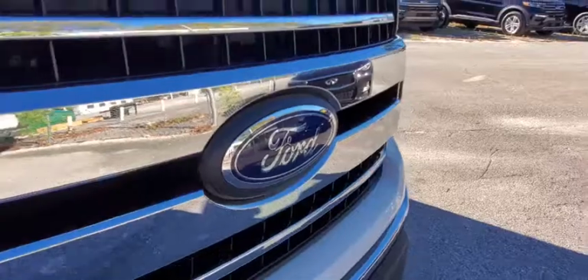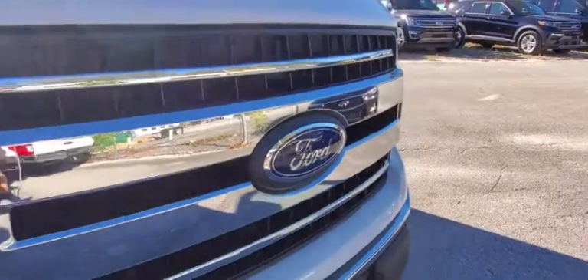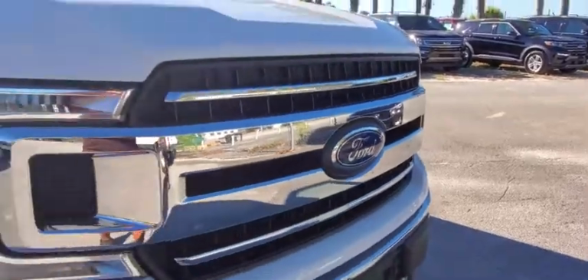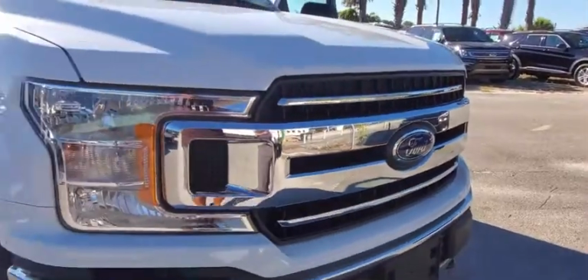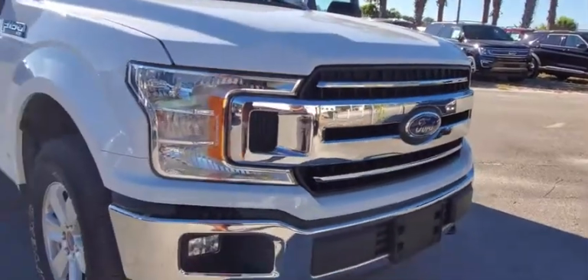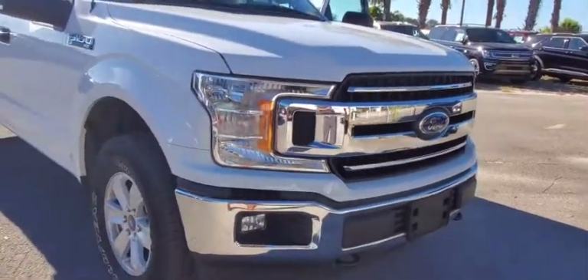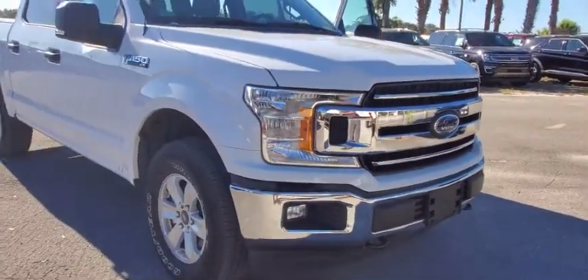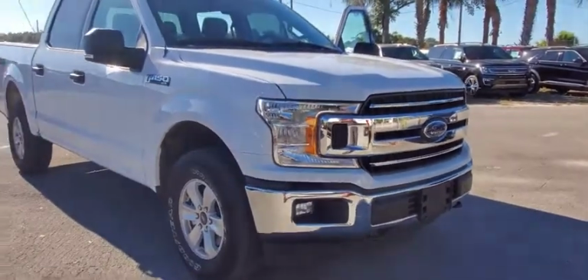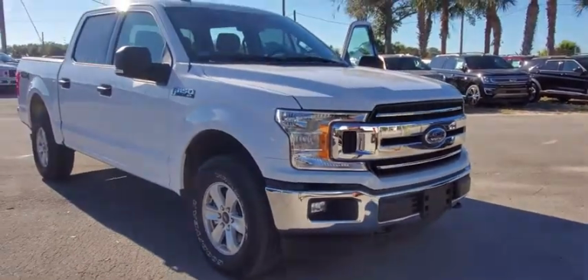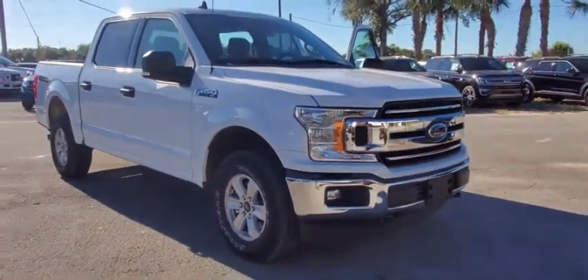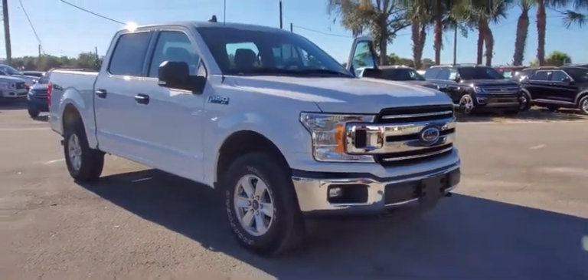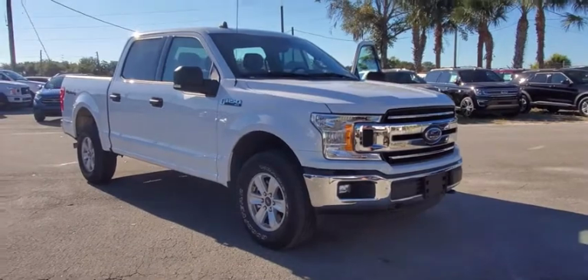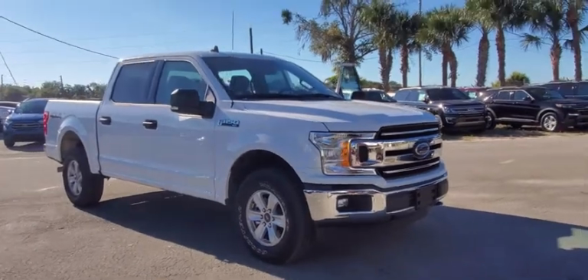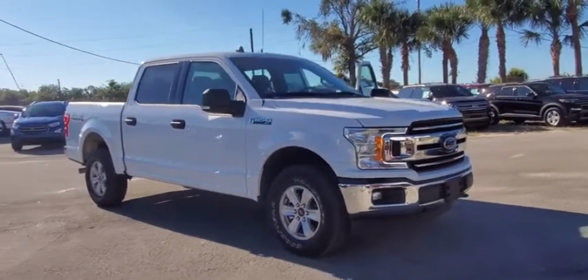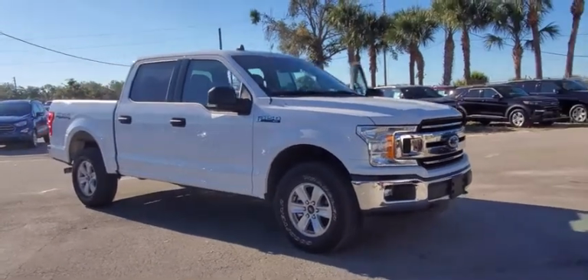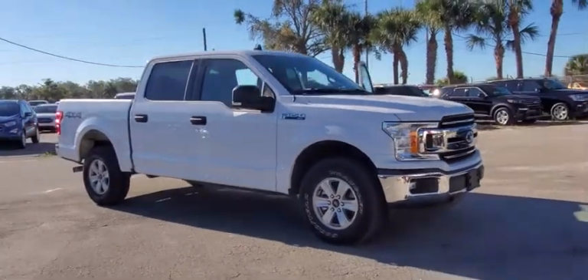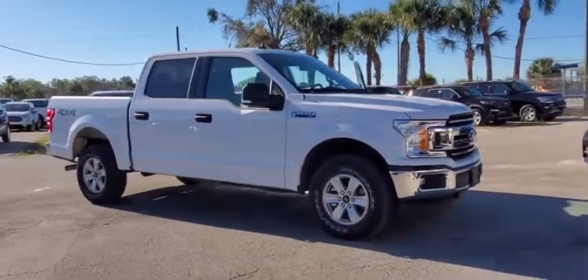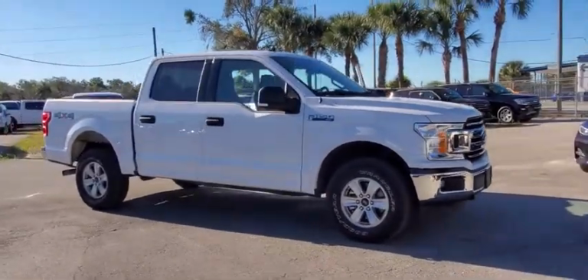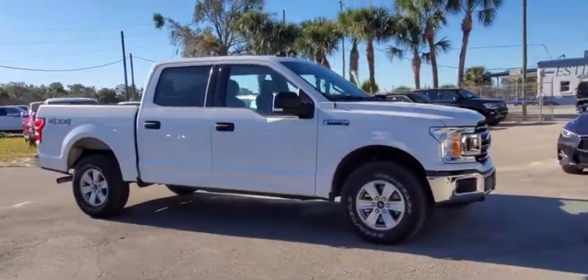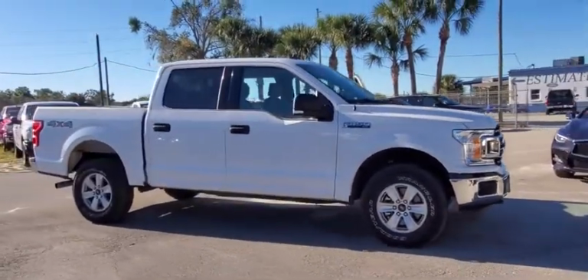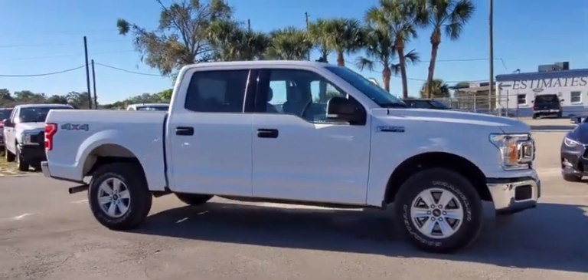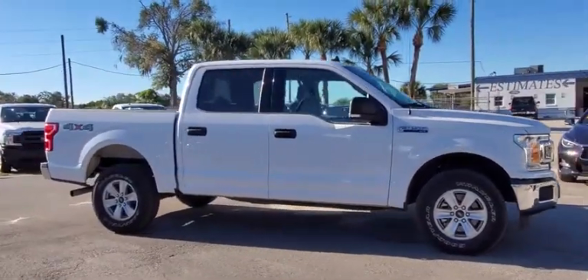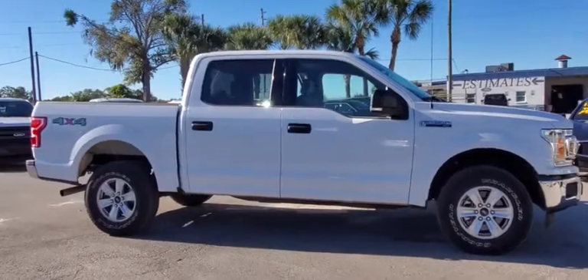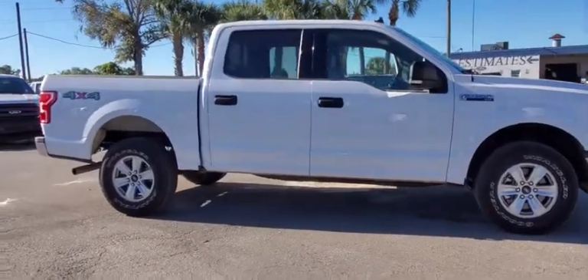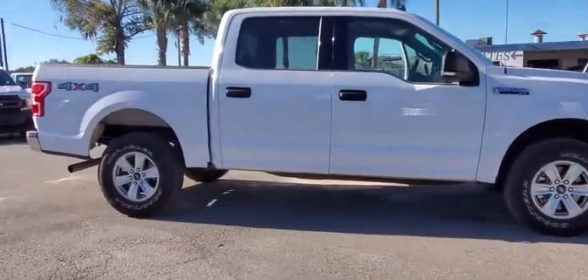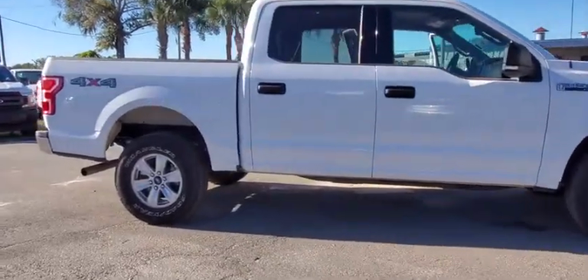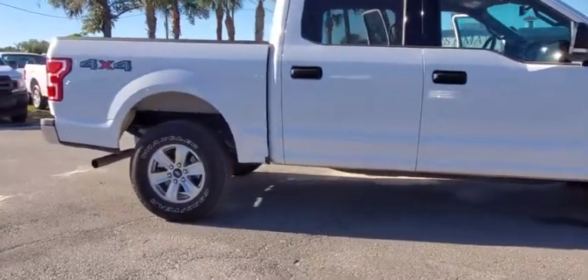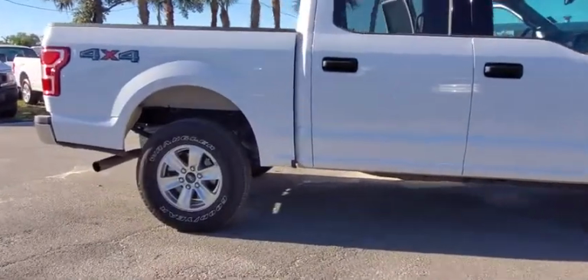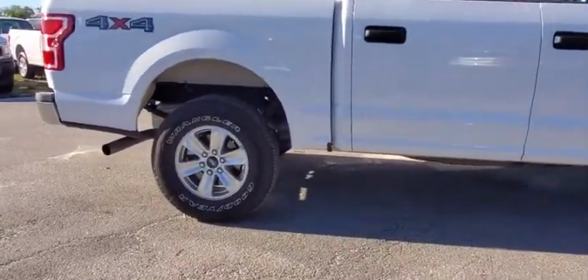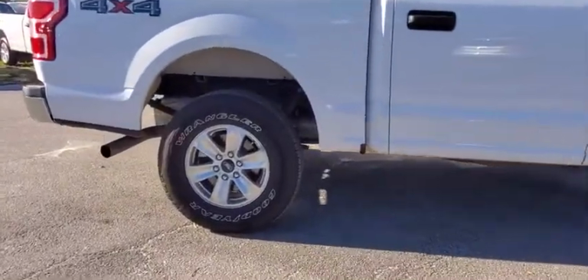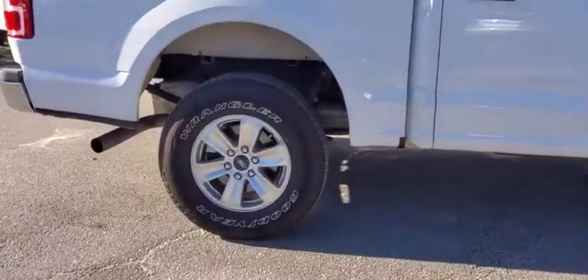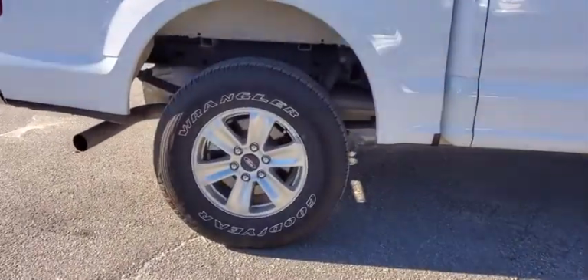We are pleased to show you the 2019 Ford F-150. A Ford F-150 knows how to handle any situation. It's built to follow orders. No whining. This vehicle has less than 15,000 miles.